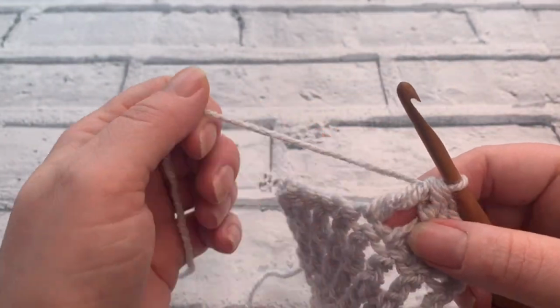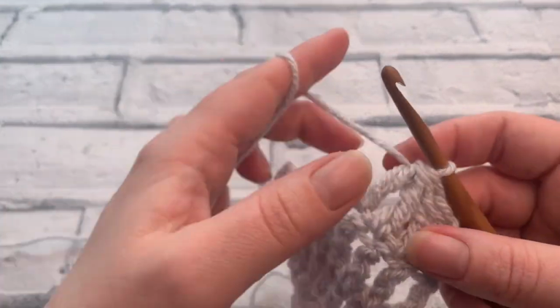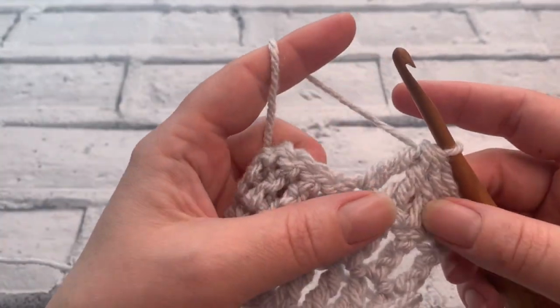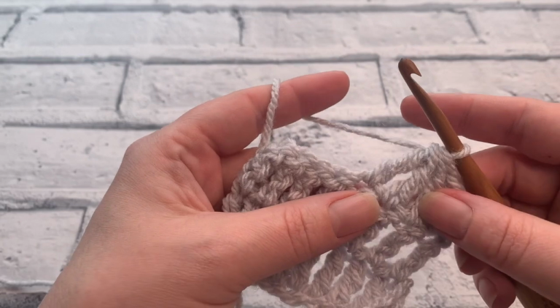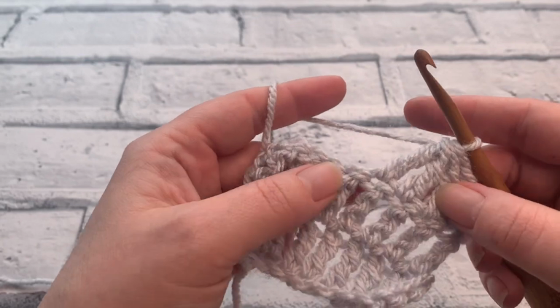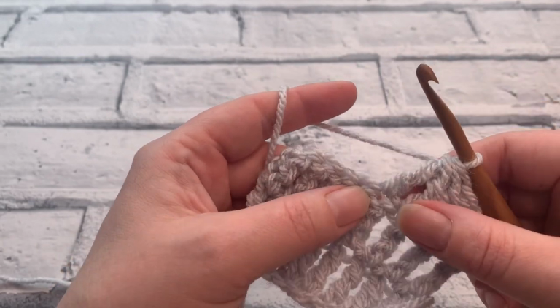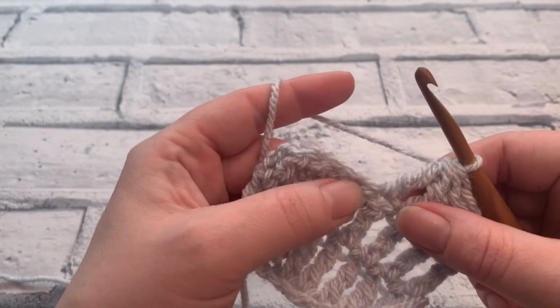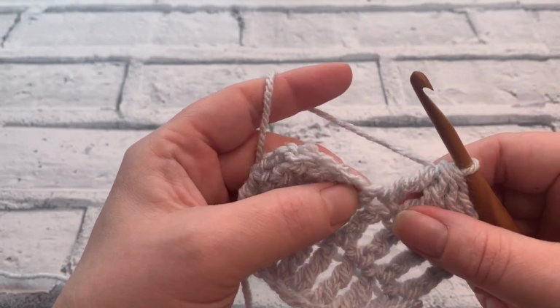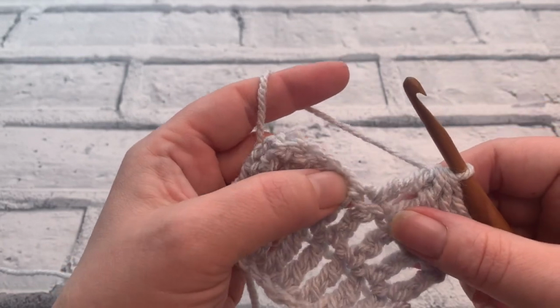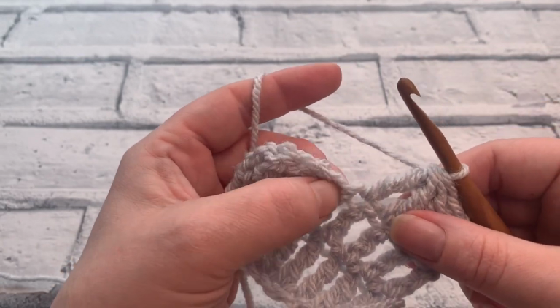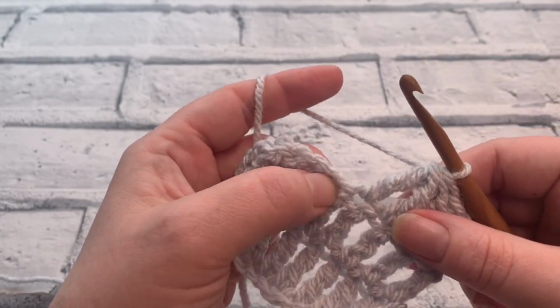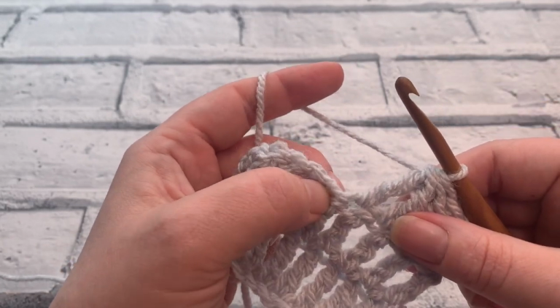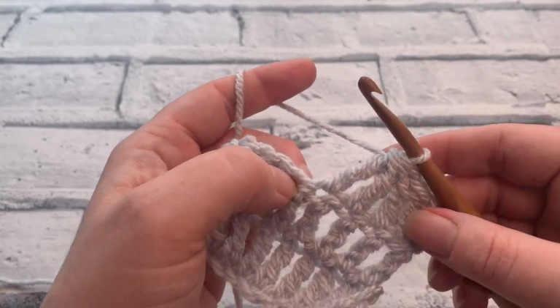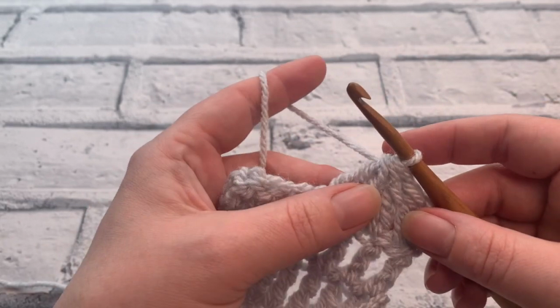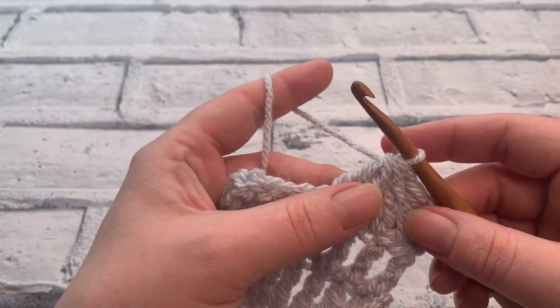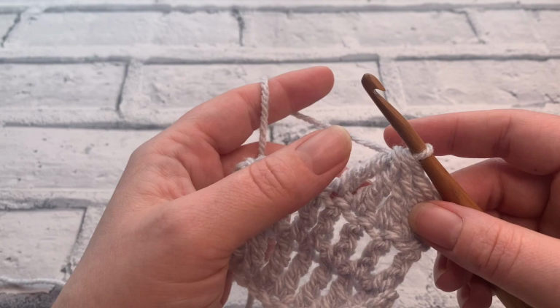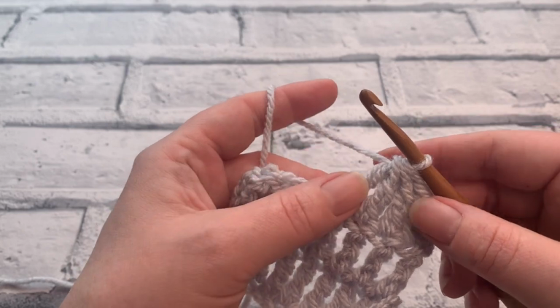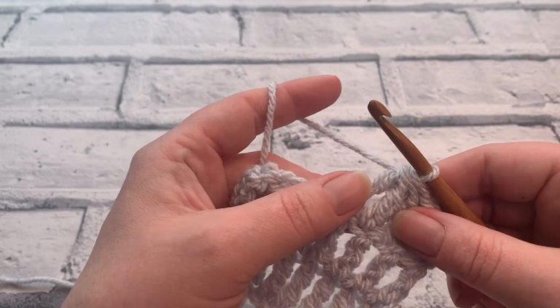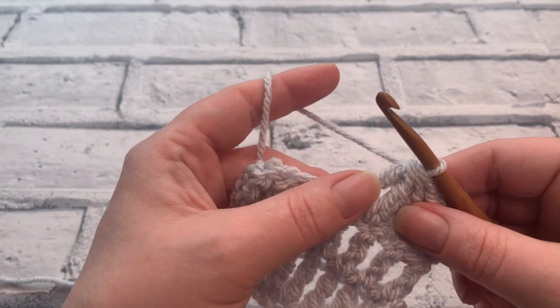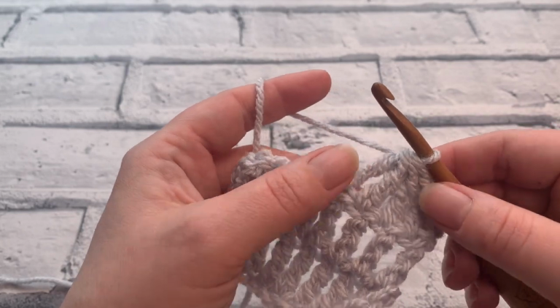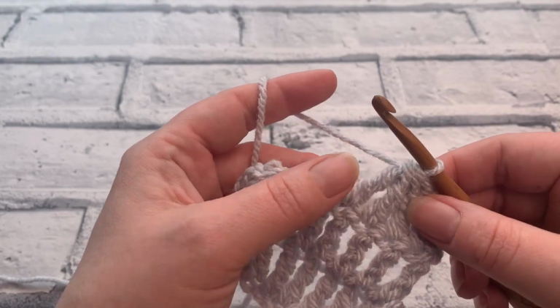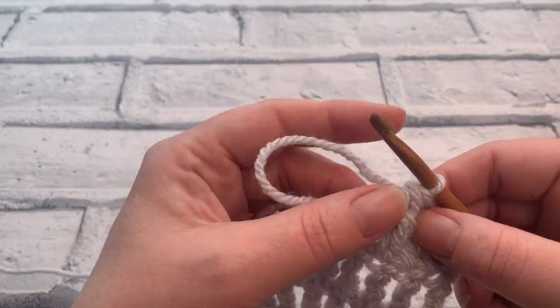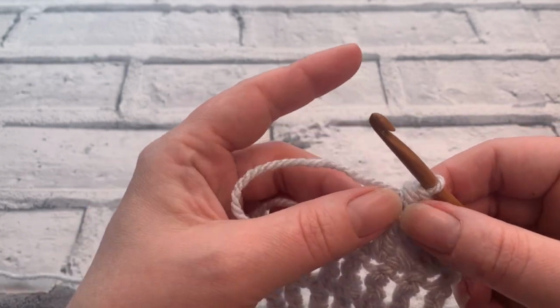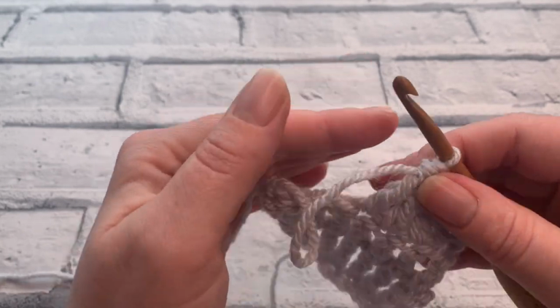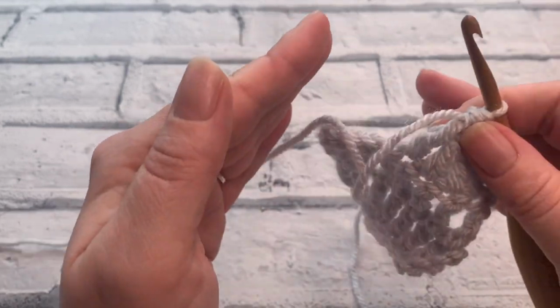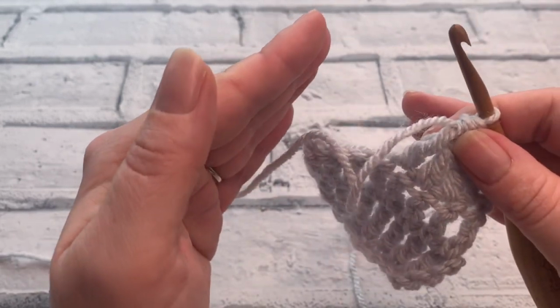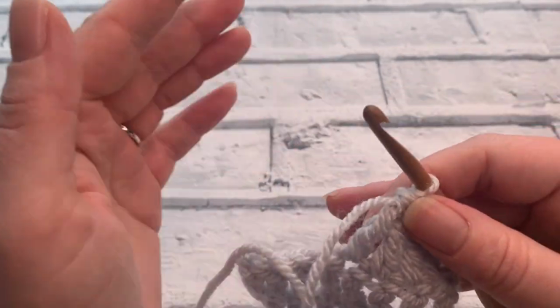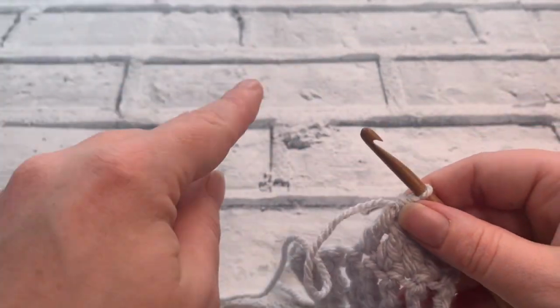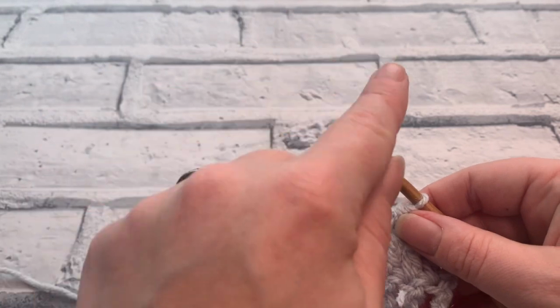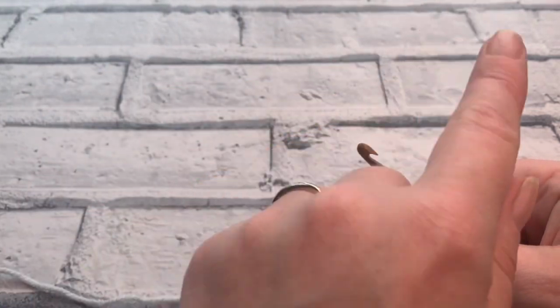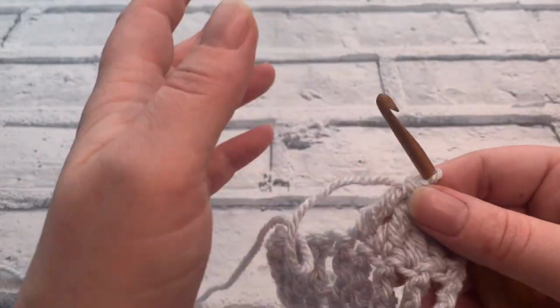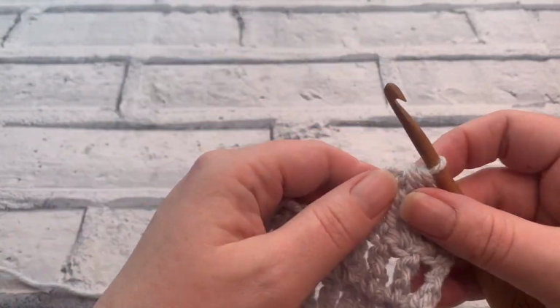The opposite to this would be of course three double trebles into the same stitch. On one side of the peak you would decrease and on the other side you would increase to create a chevron or a spike.